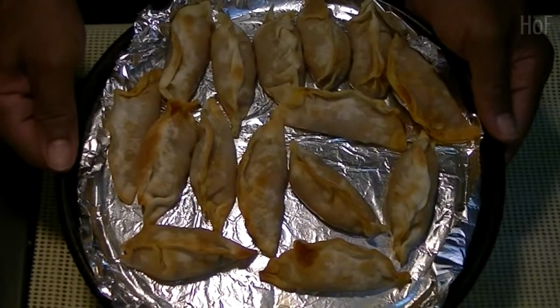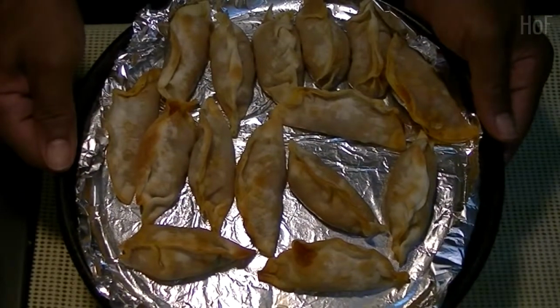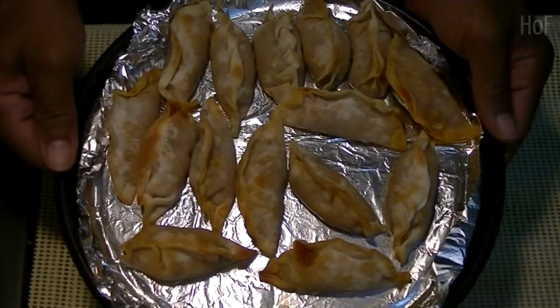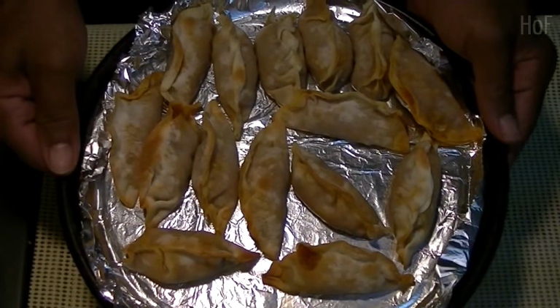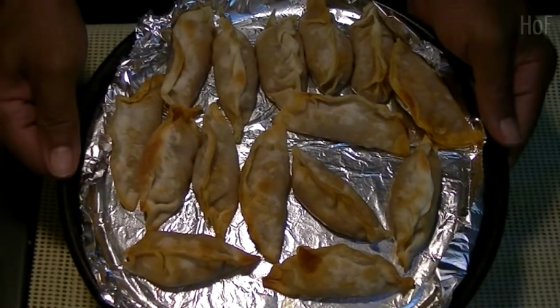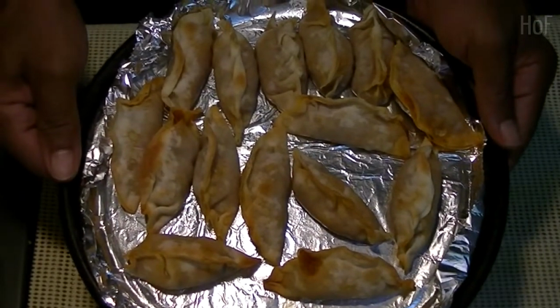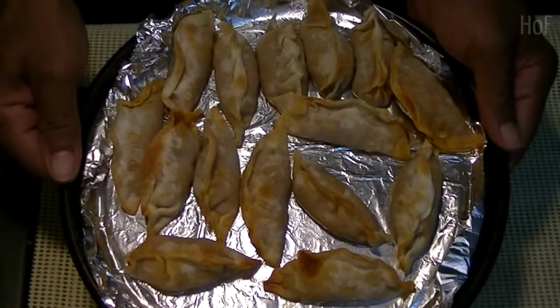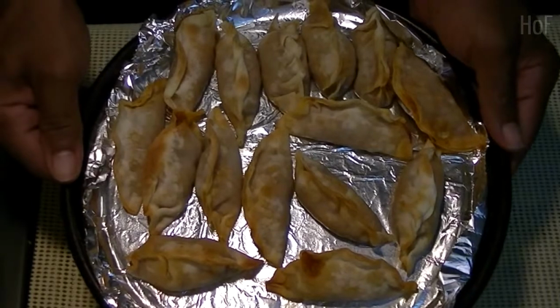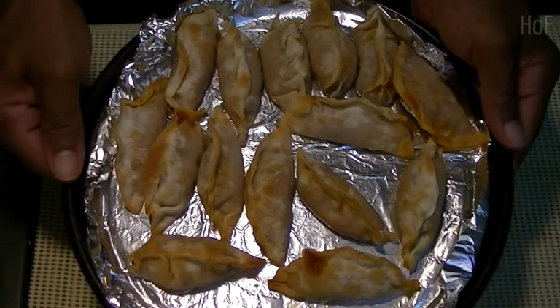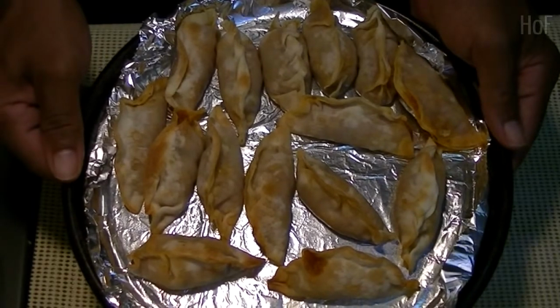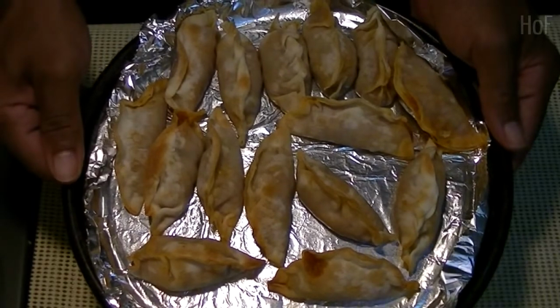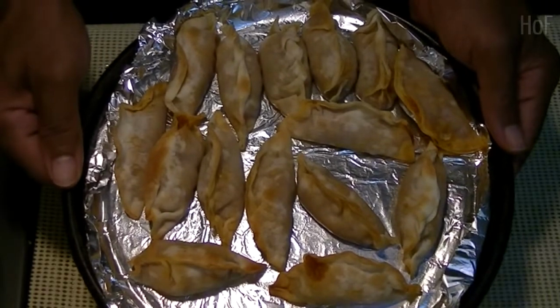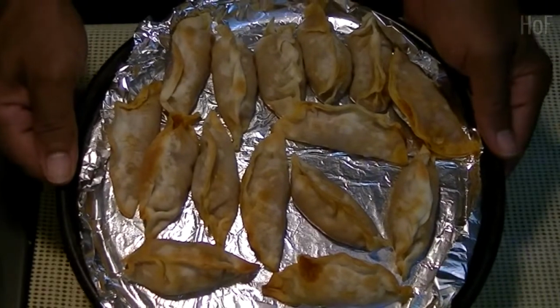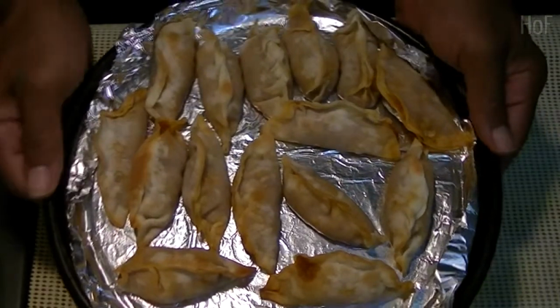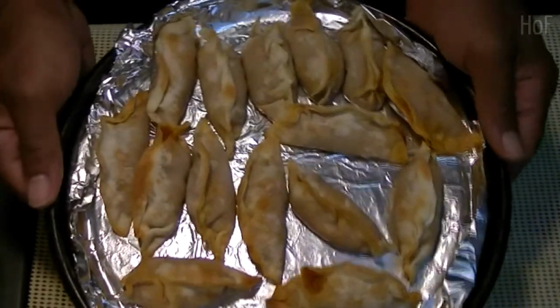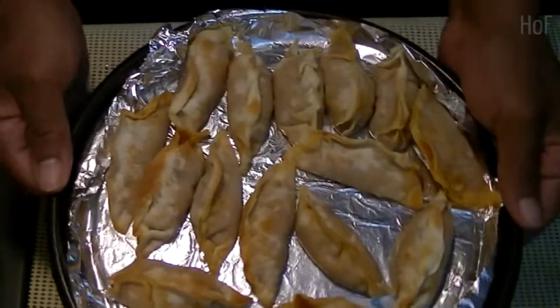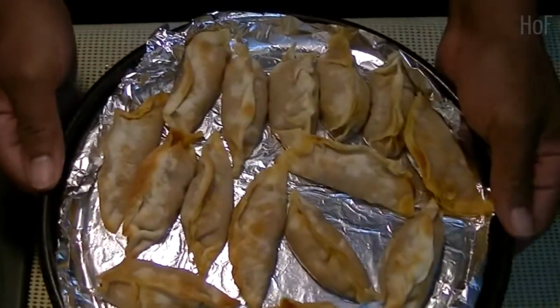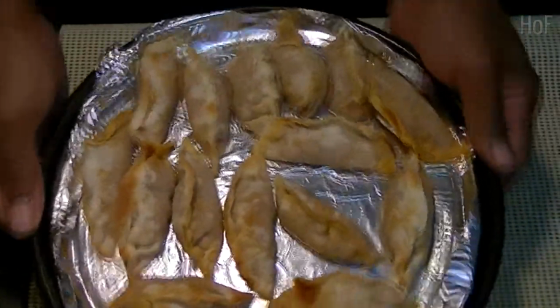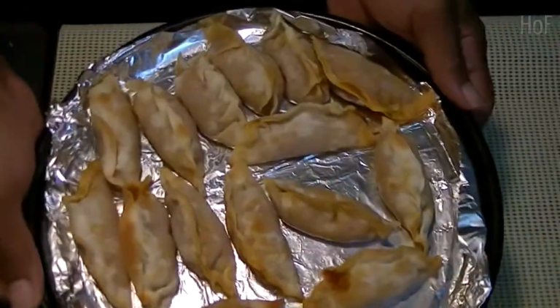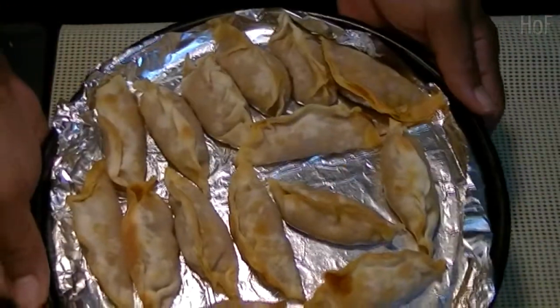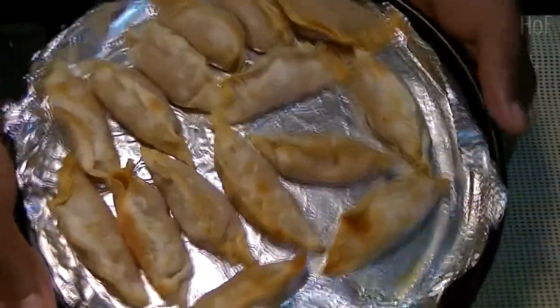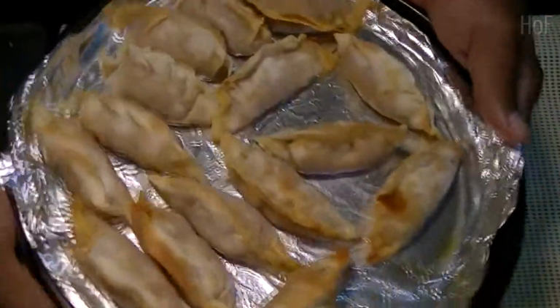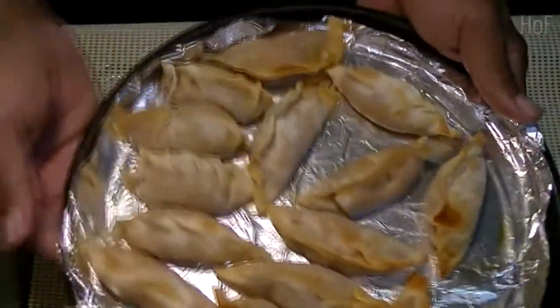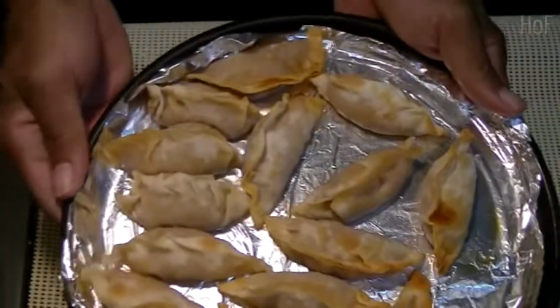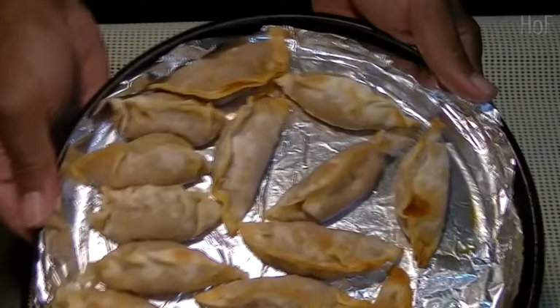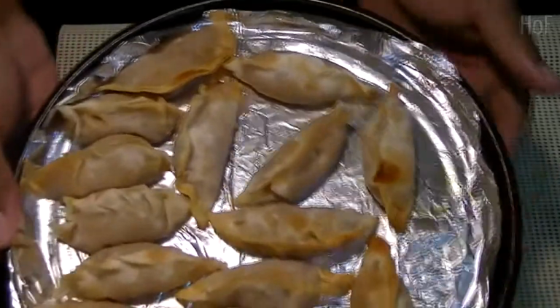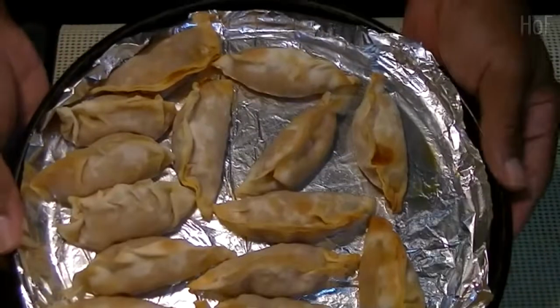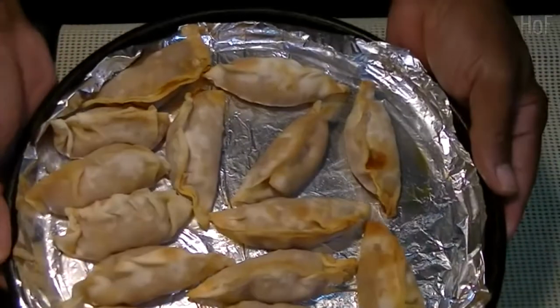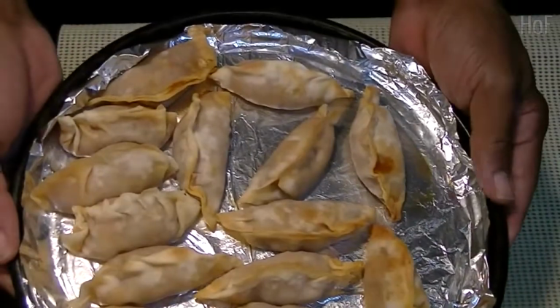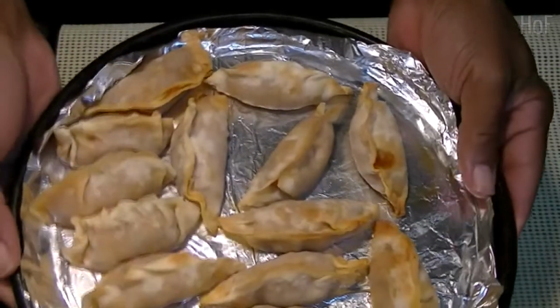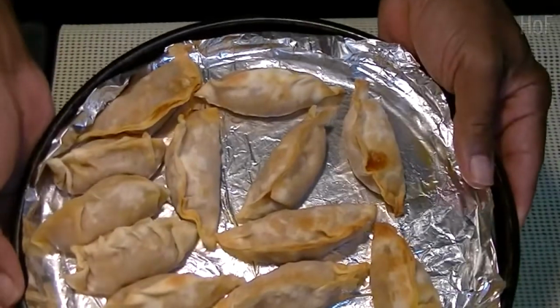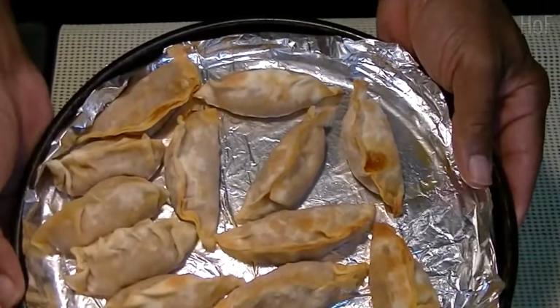Okay, the gyoza are done. Hey, looks okay. I am very, very proud of myself tonight.